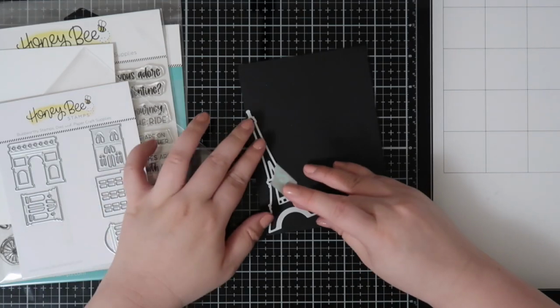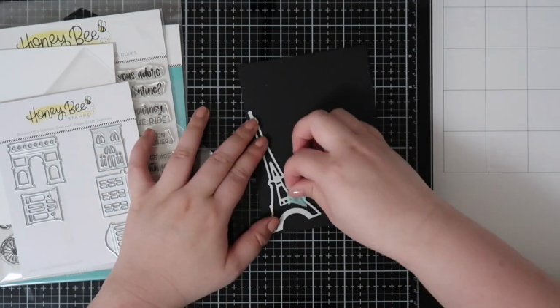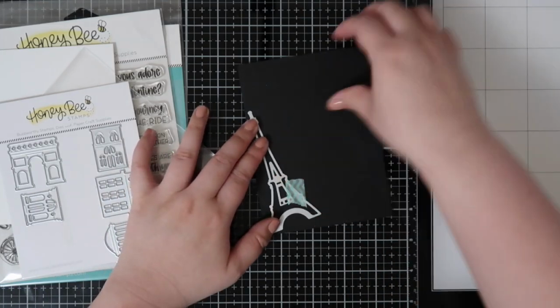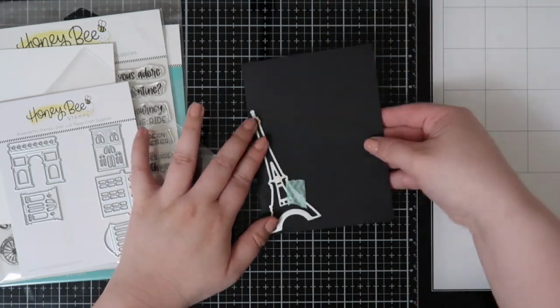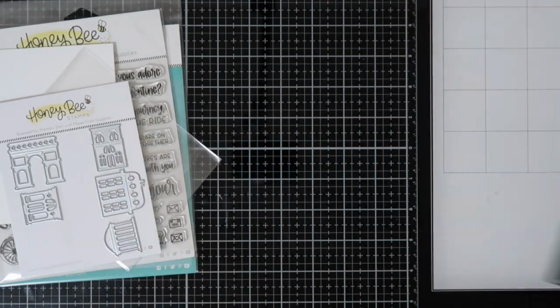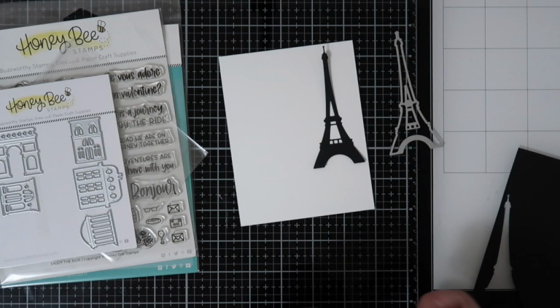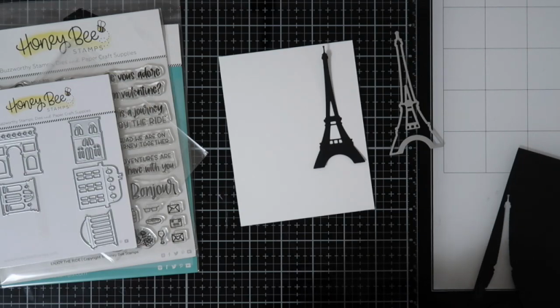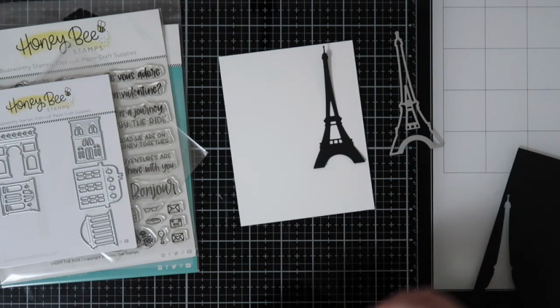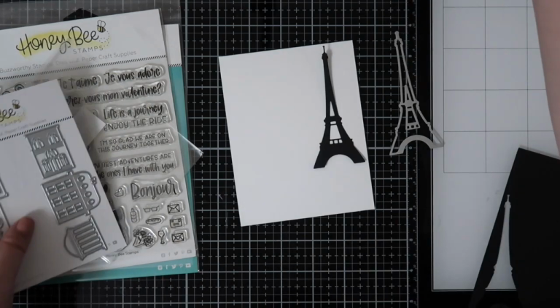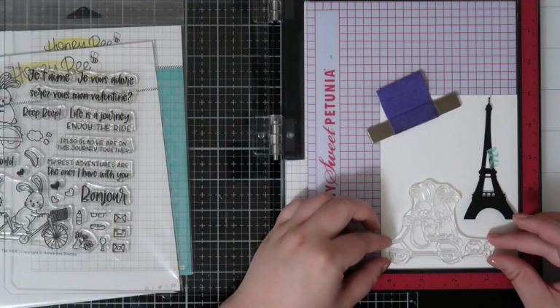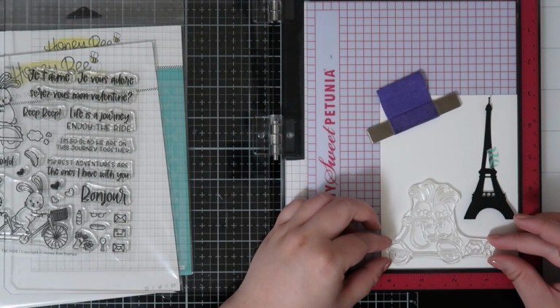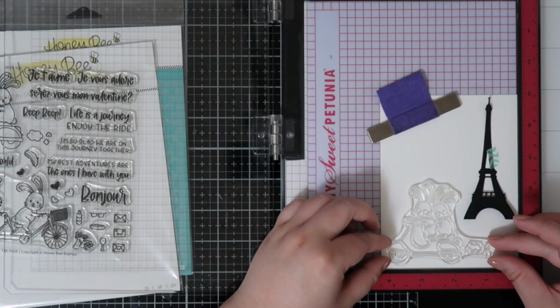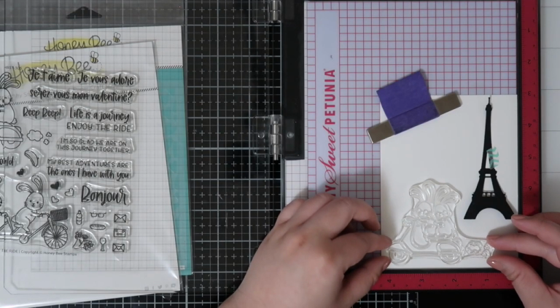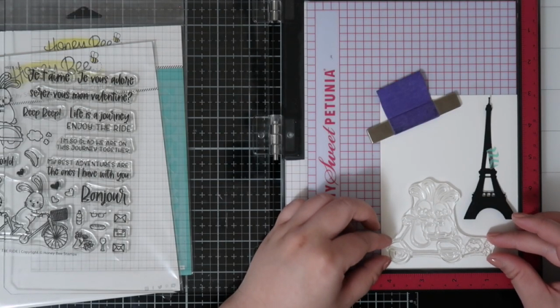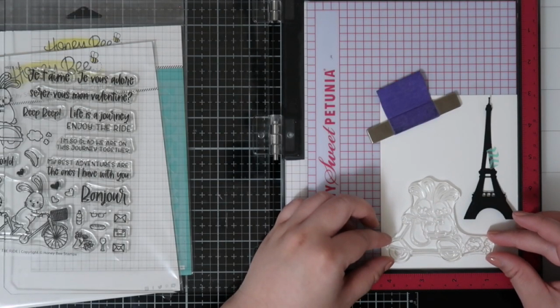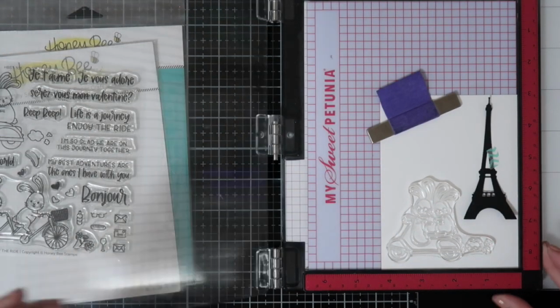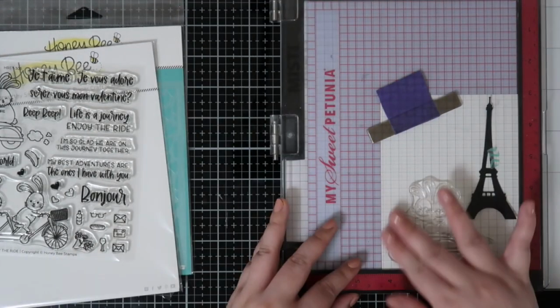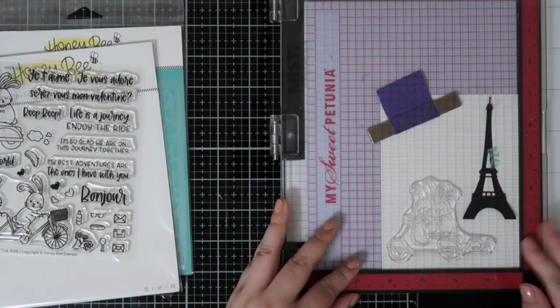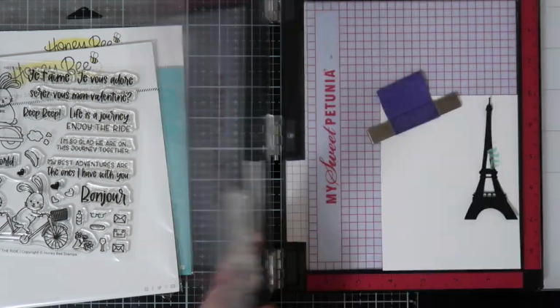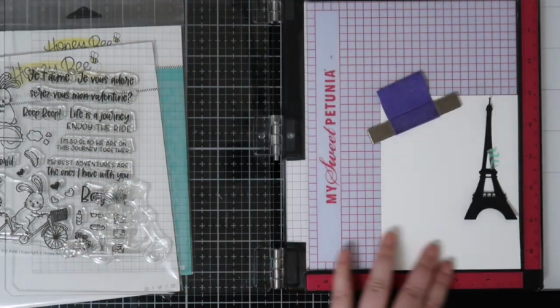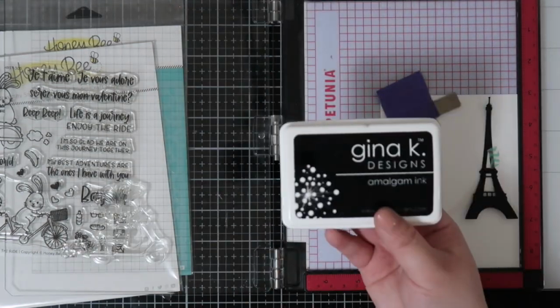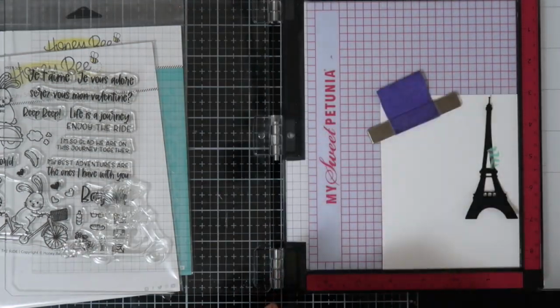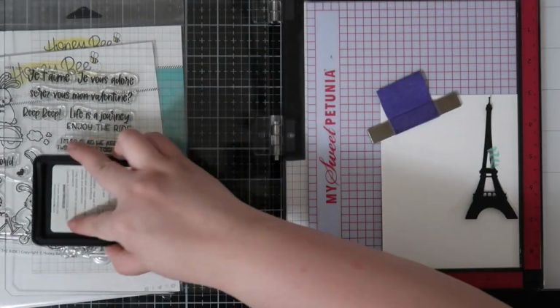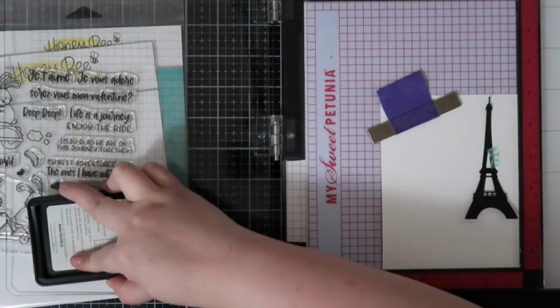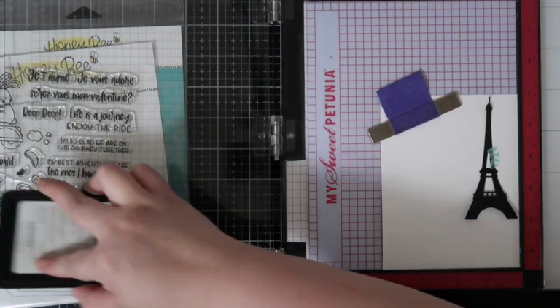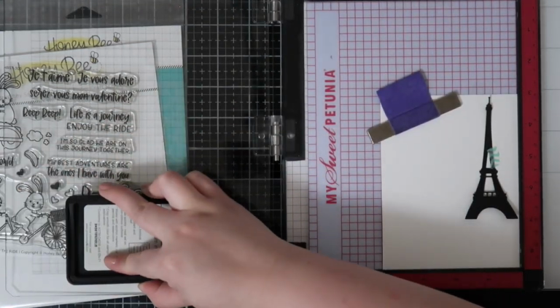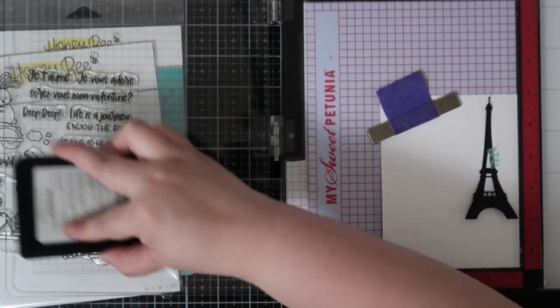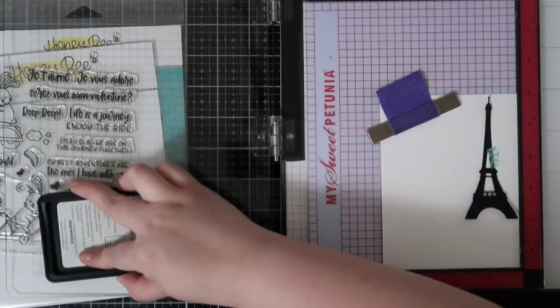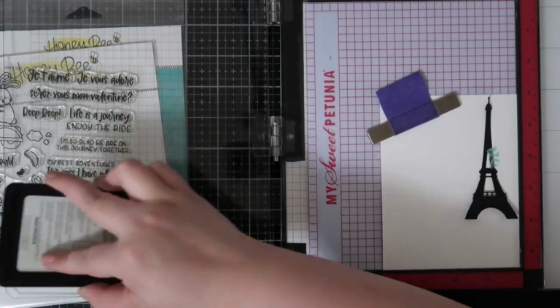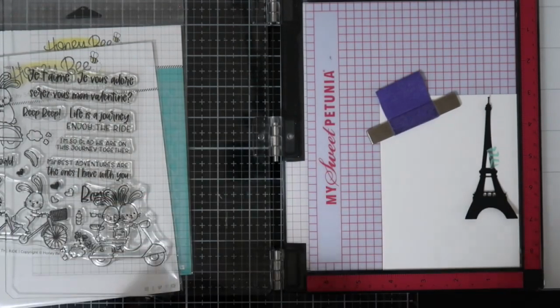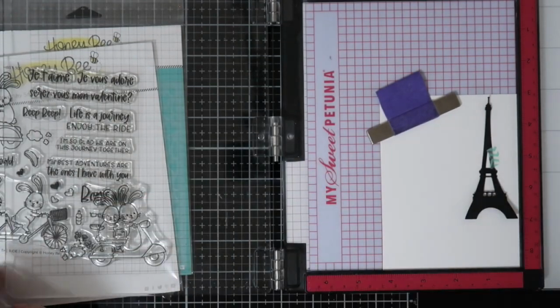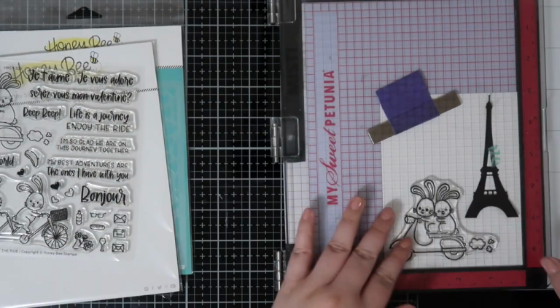To start off, I am die-cutting the Eiffel Tower out of the Paris Skyline Scene Builder out of black cardstock. I kind of wanted to do a nighttime scene card where the Eiffel Tower is a silhouette in the background of these two little bunnies on a scooter.